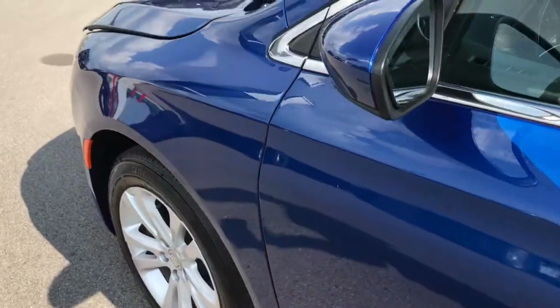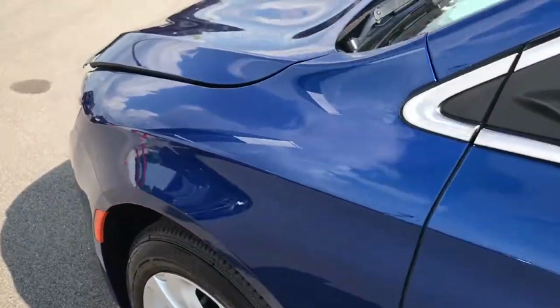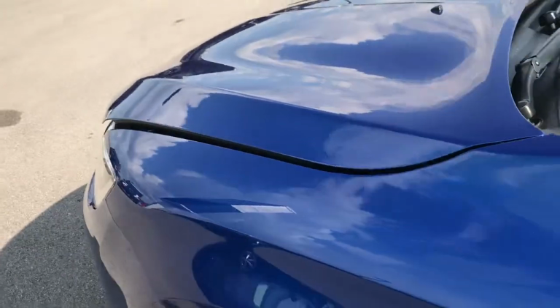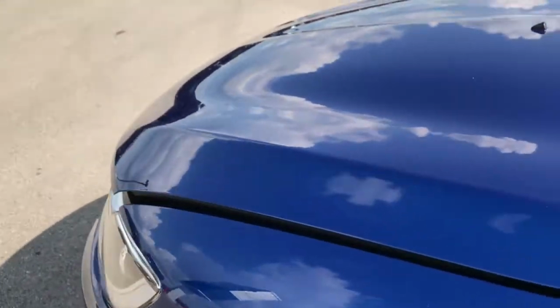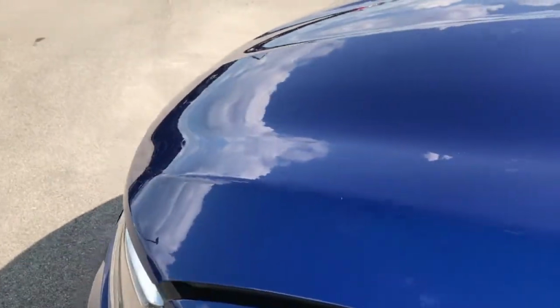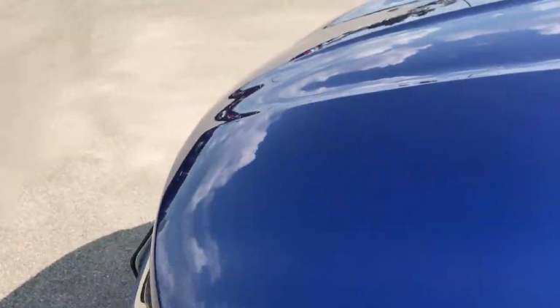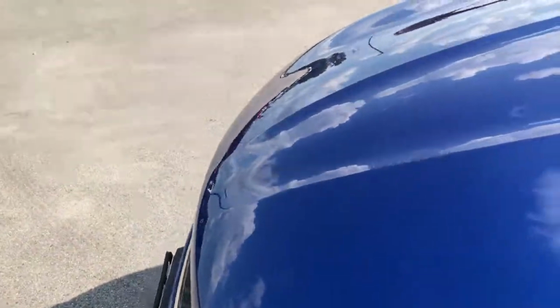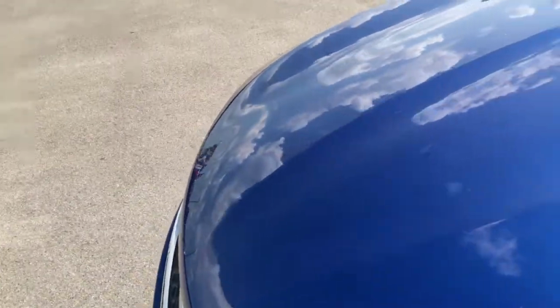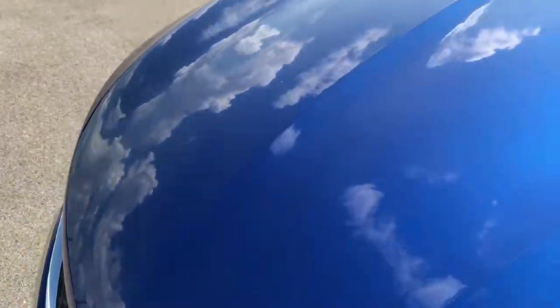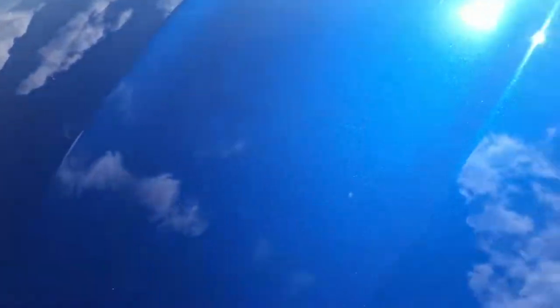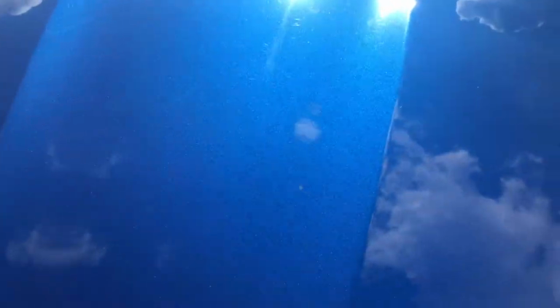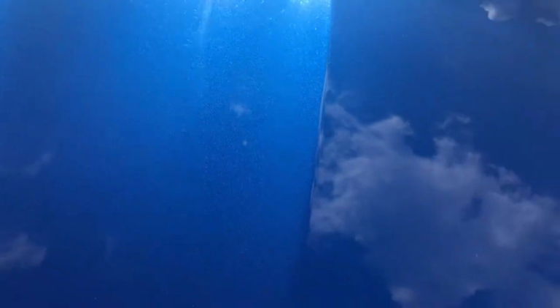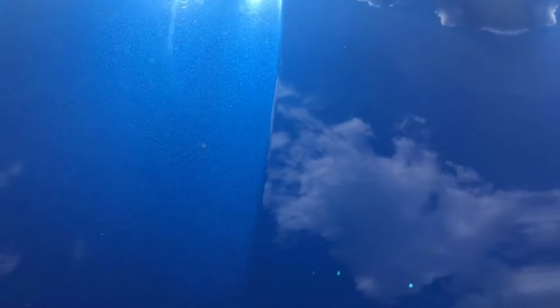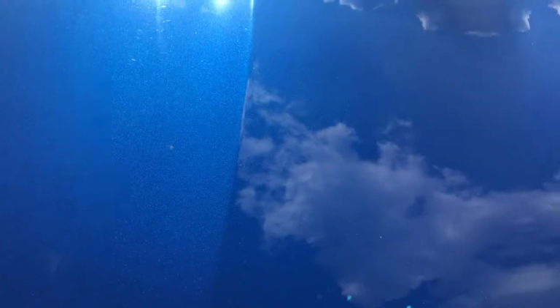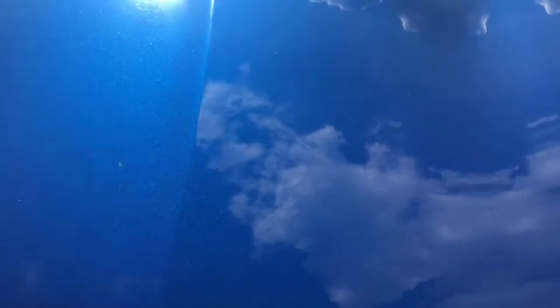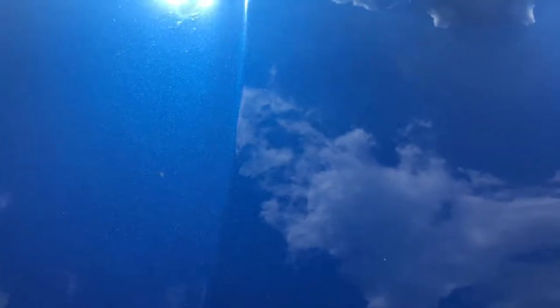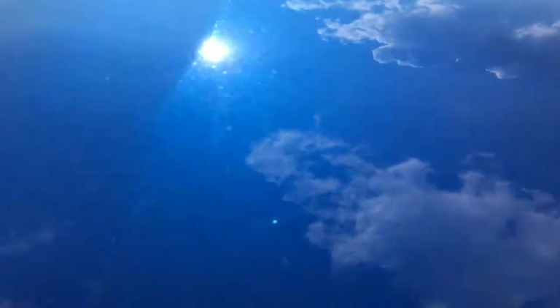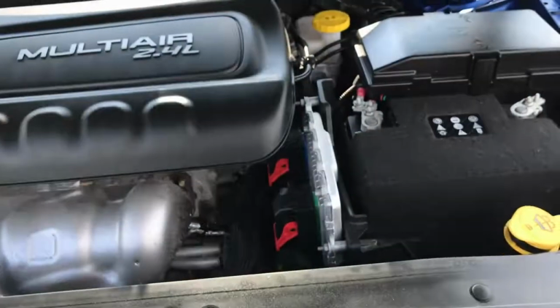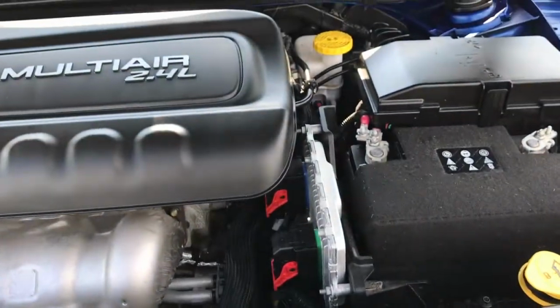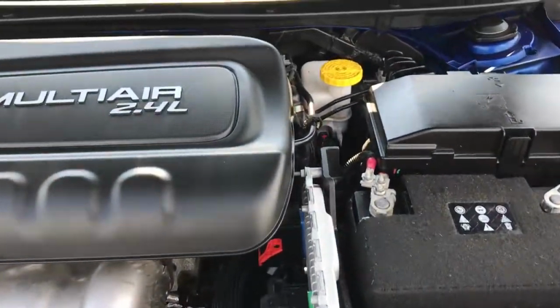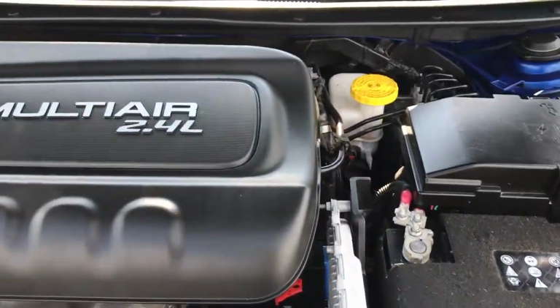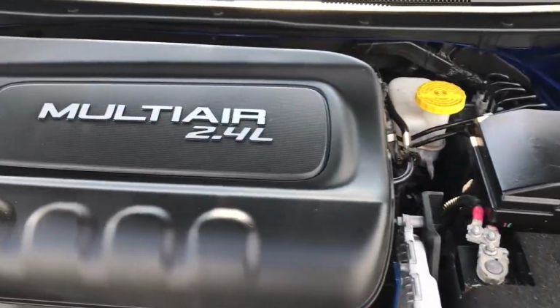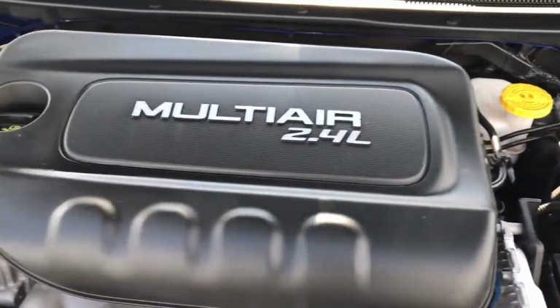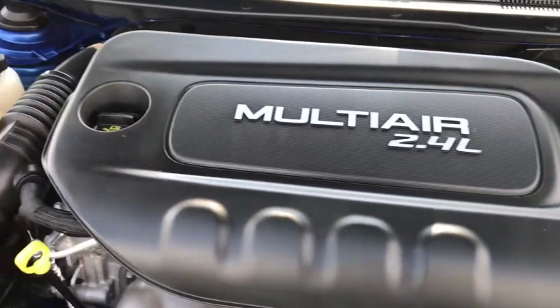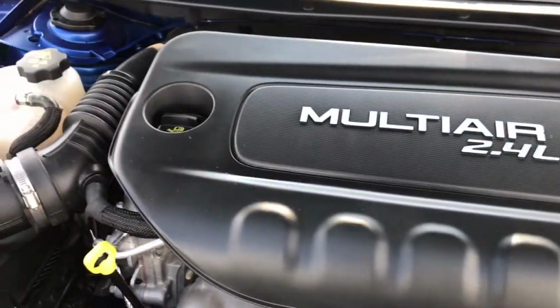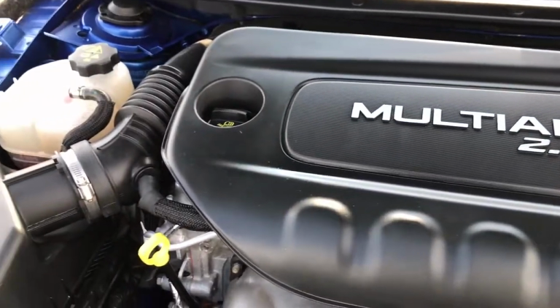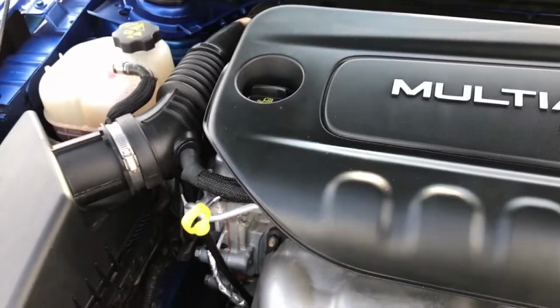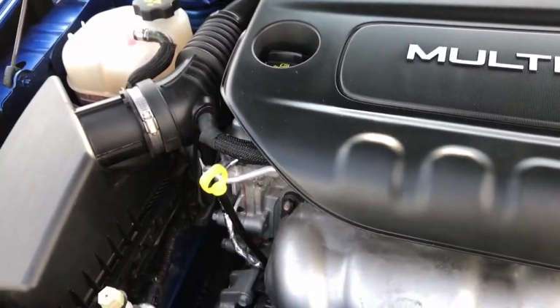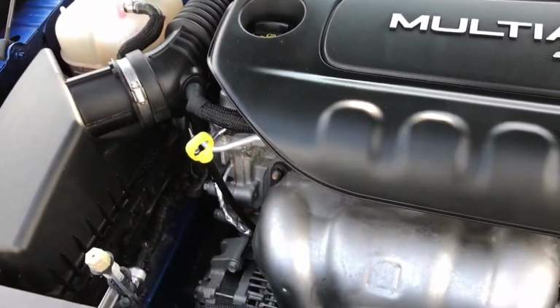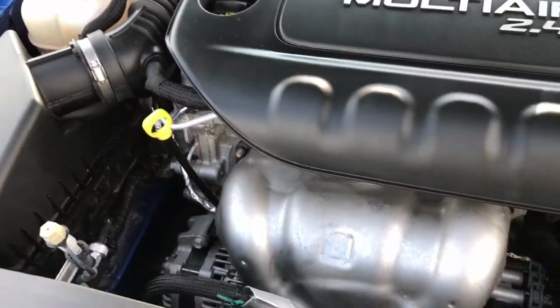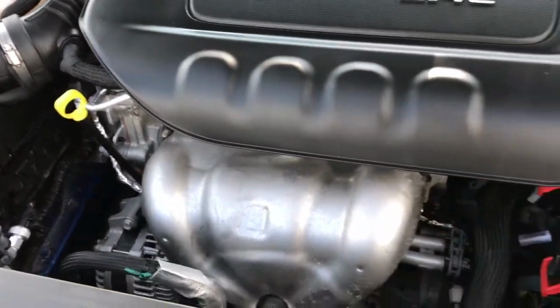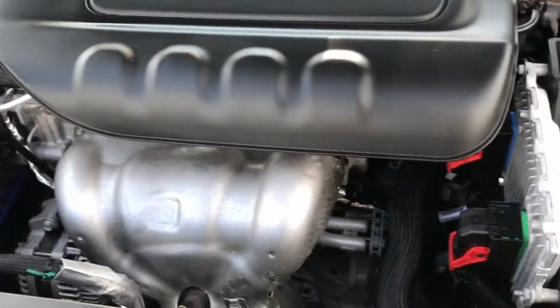Take a quick look under the hood — the 2.4 liter multi-air motor. Engine bay is very clean and runs very smooth.